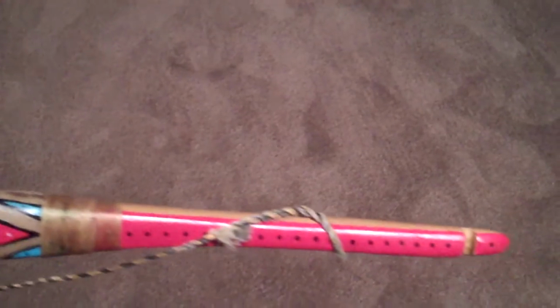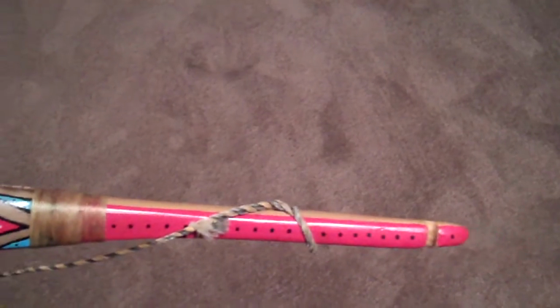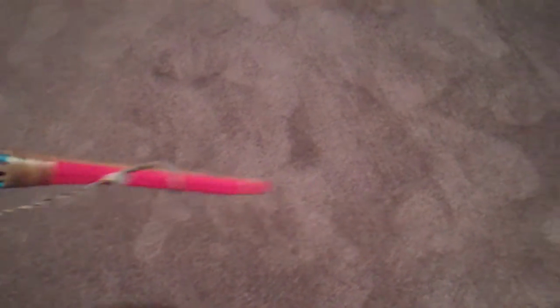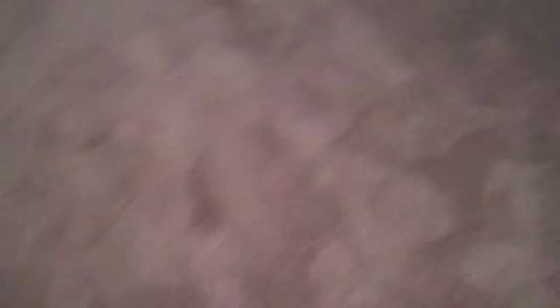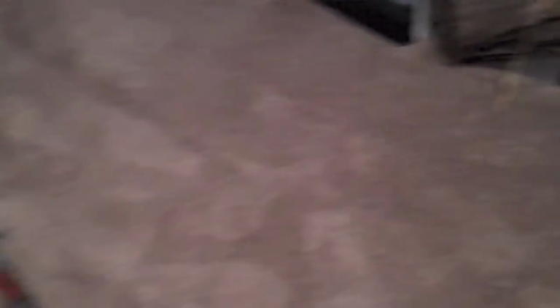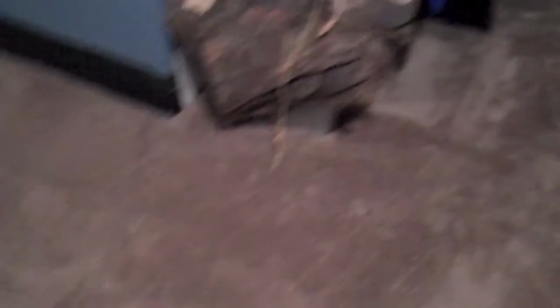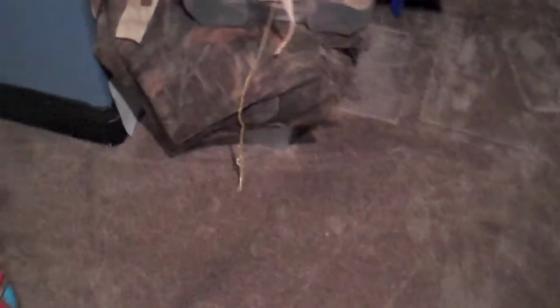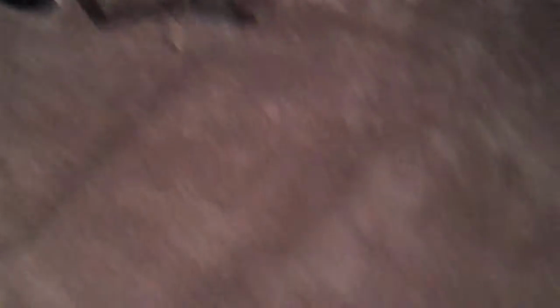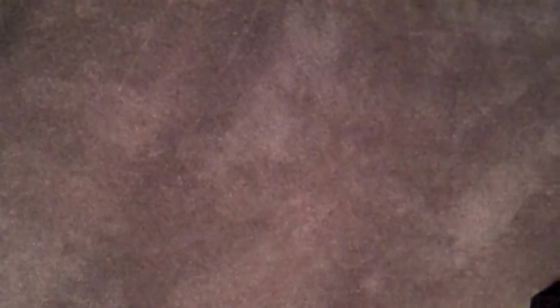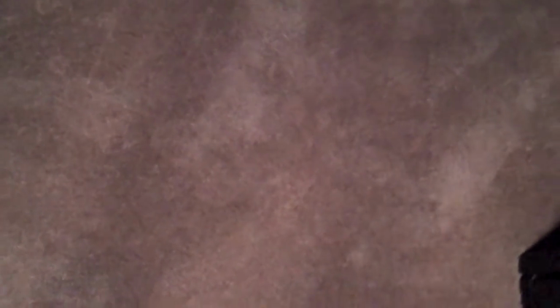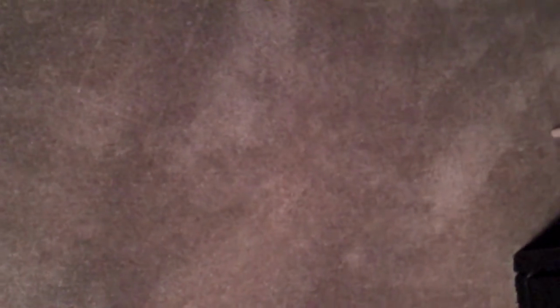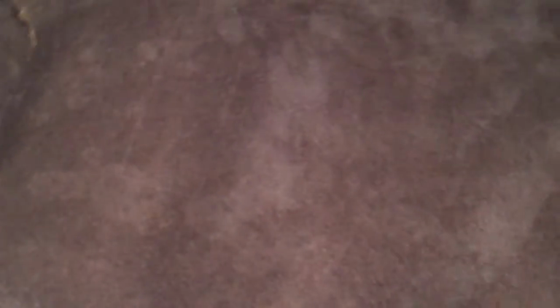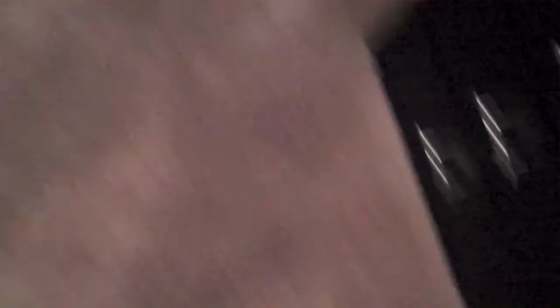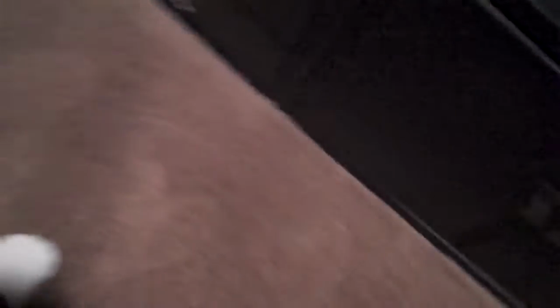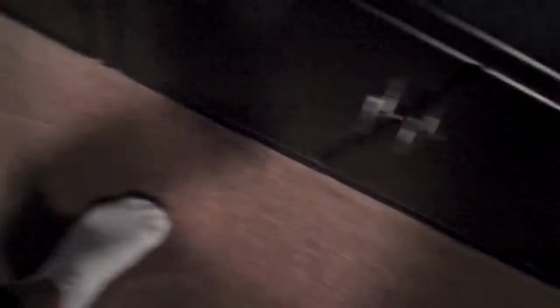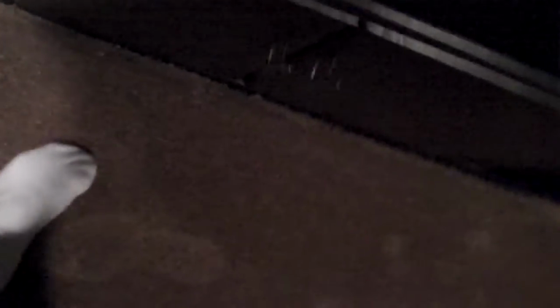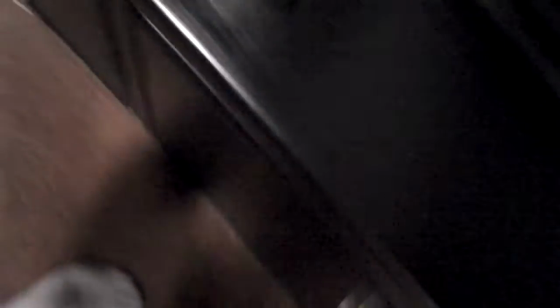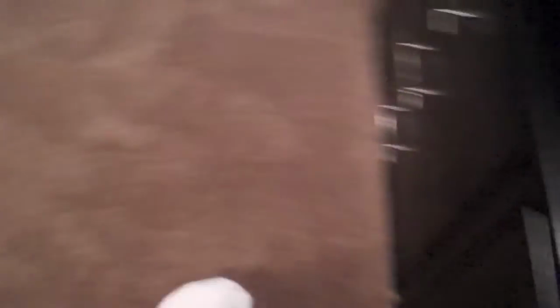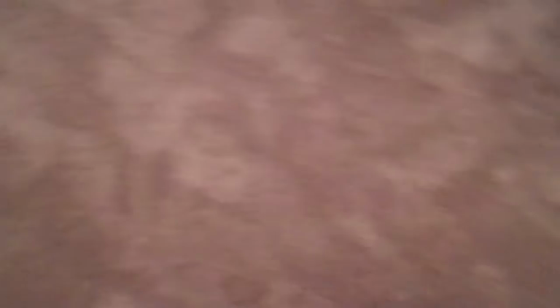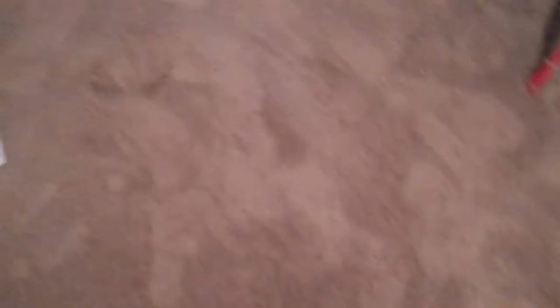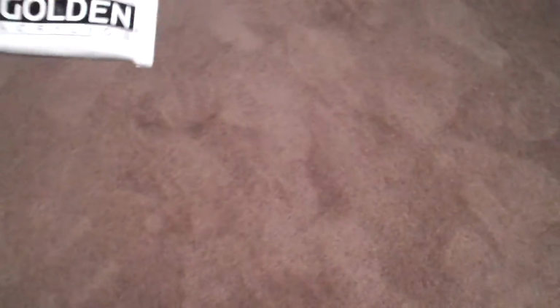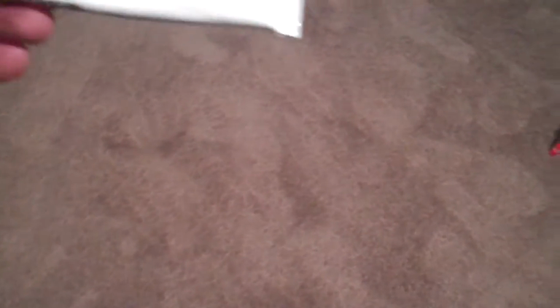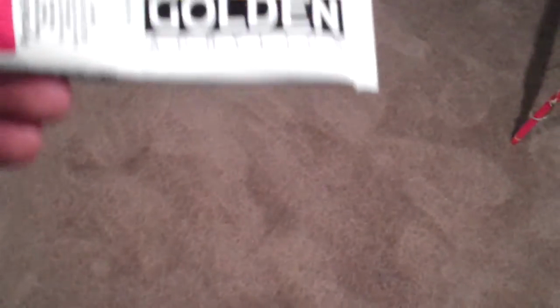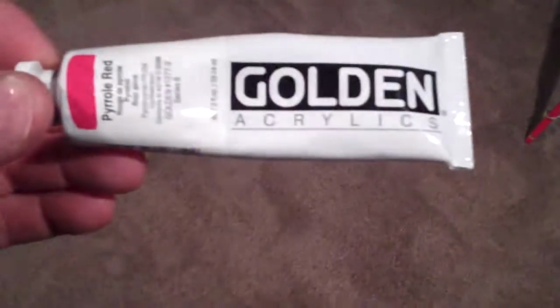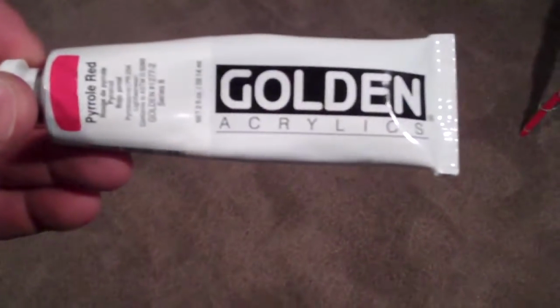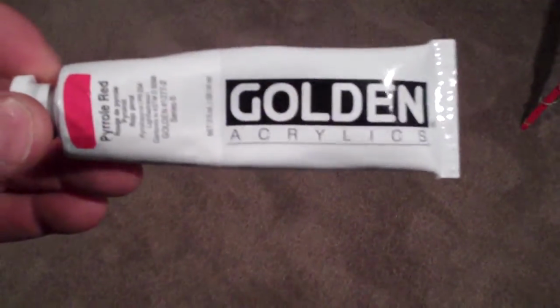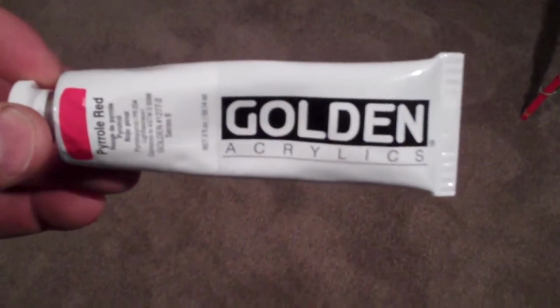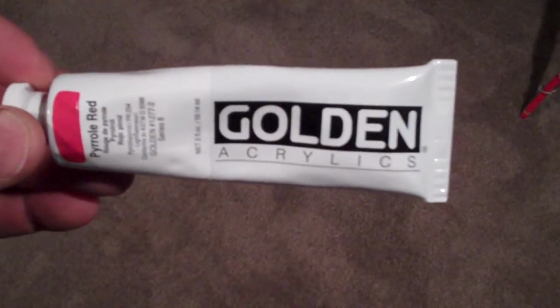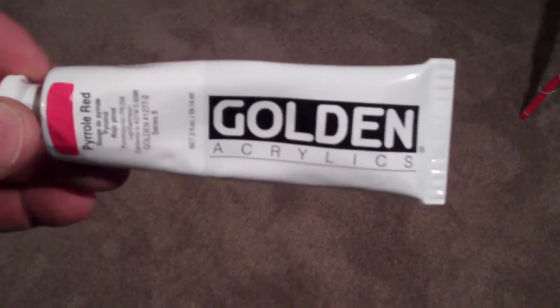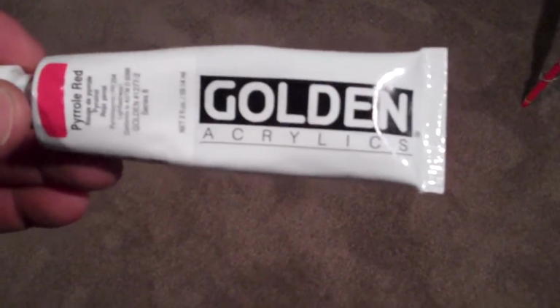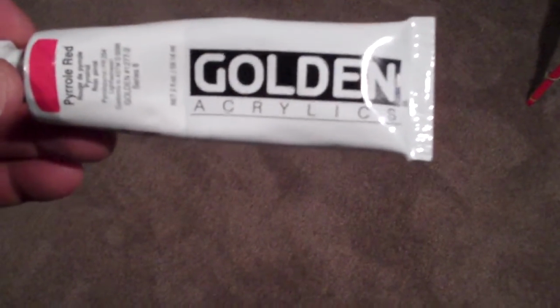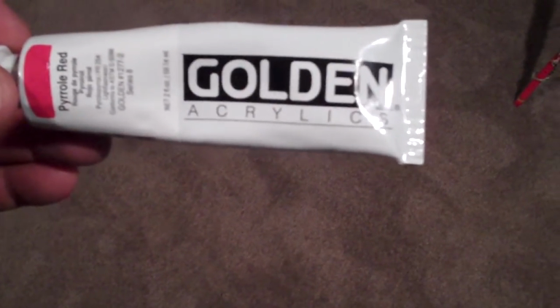Another question that came up is: what kind of paint do I use? Basically acrylics, but just in case you need a brand name — there you go. This is not a sponsor for this channel.